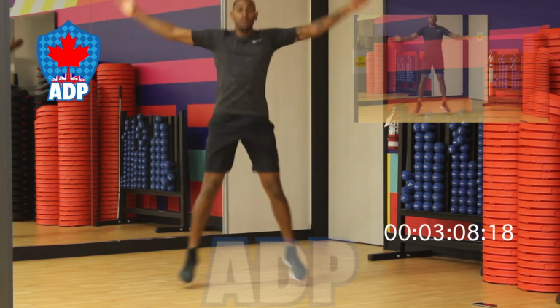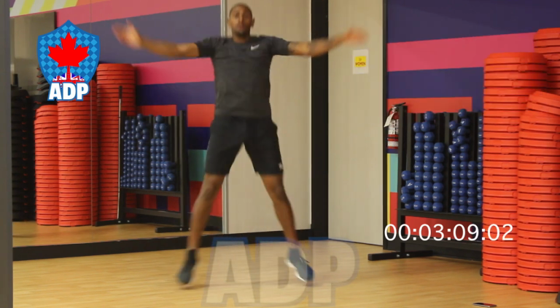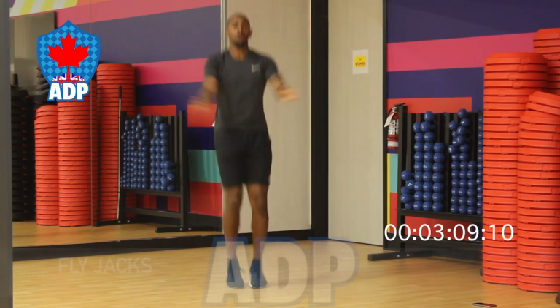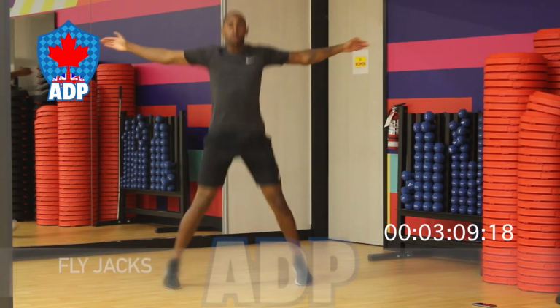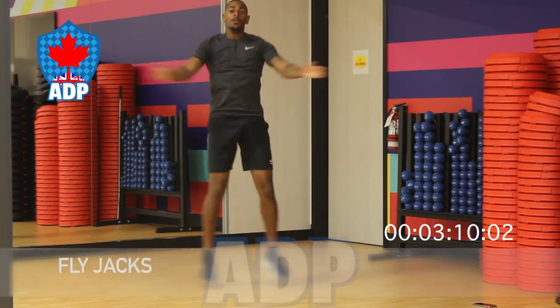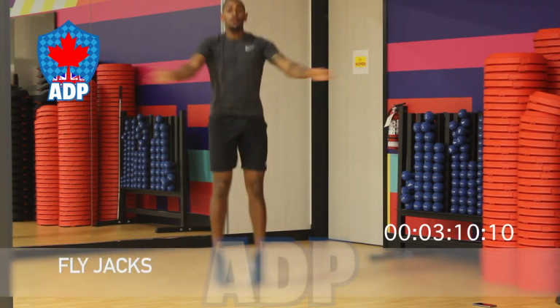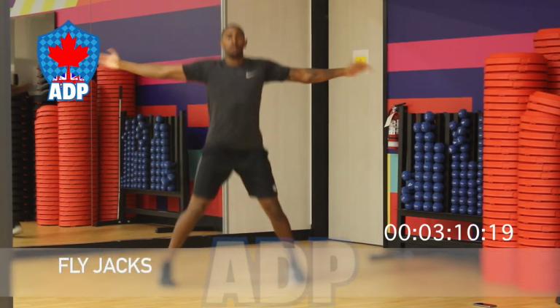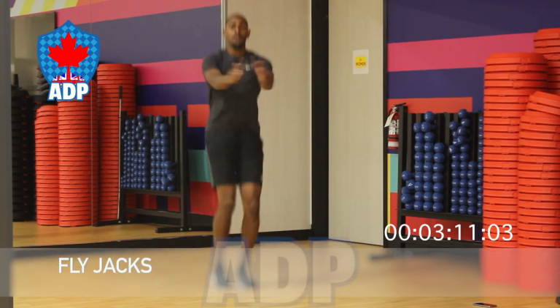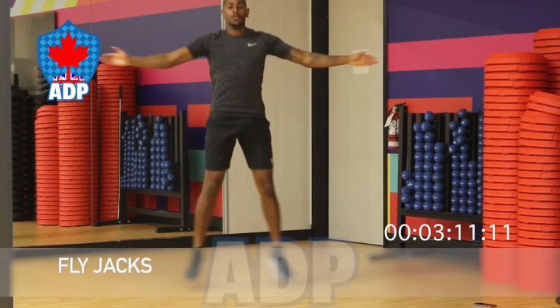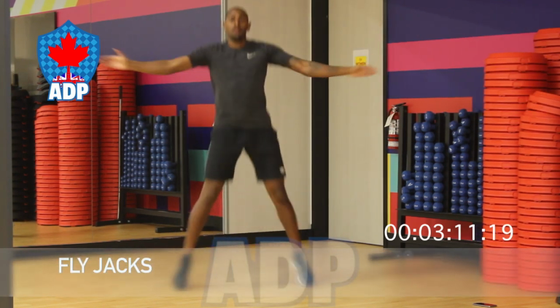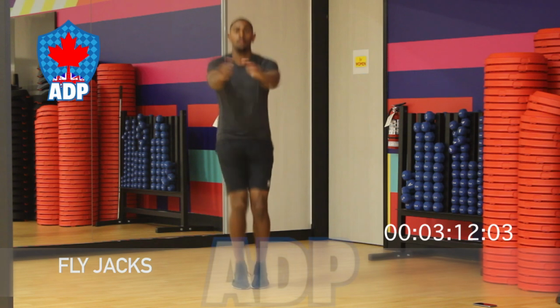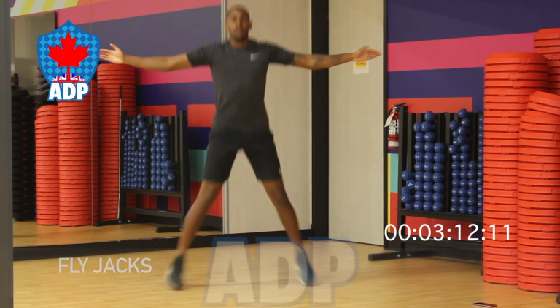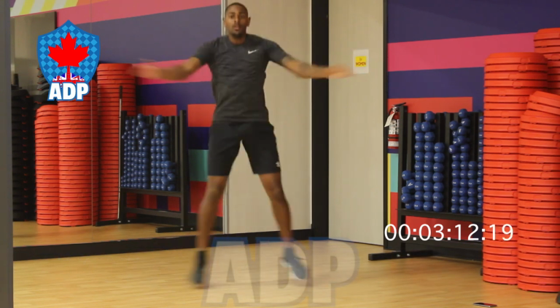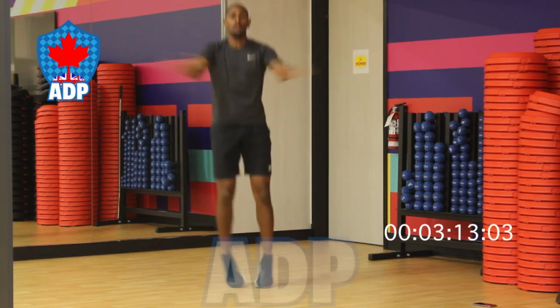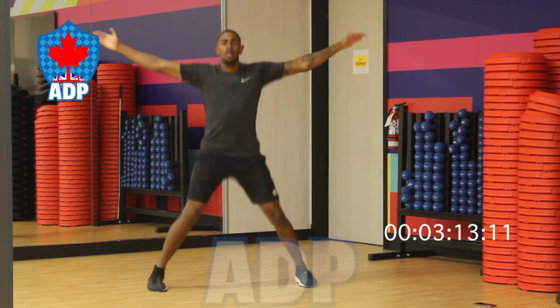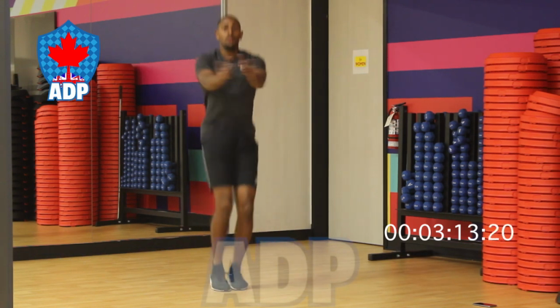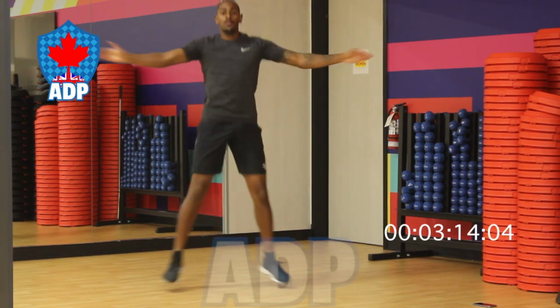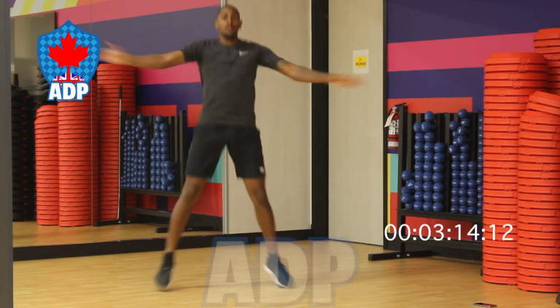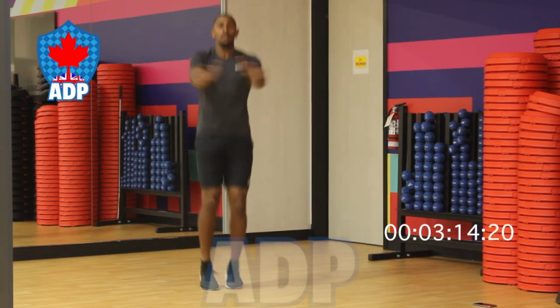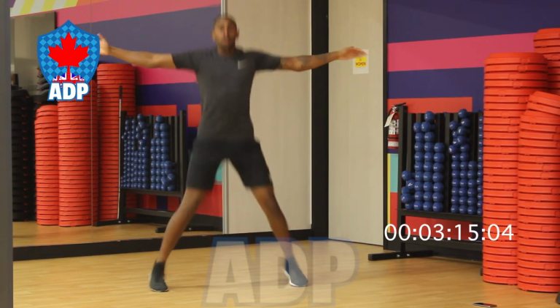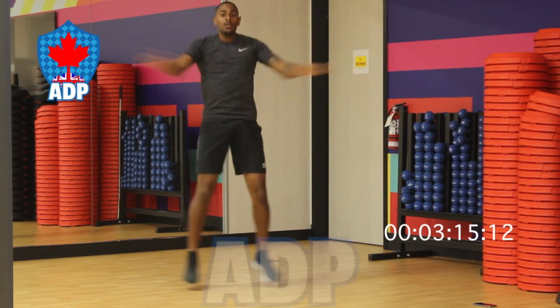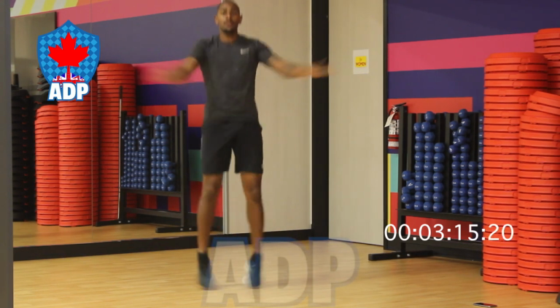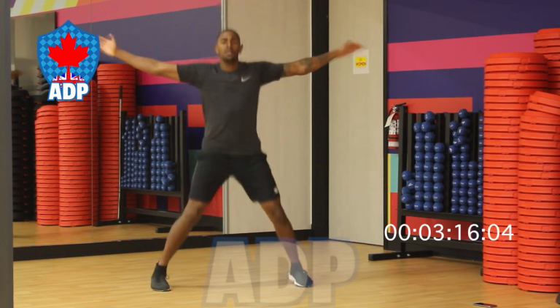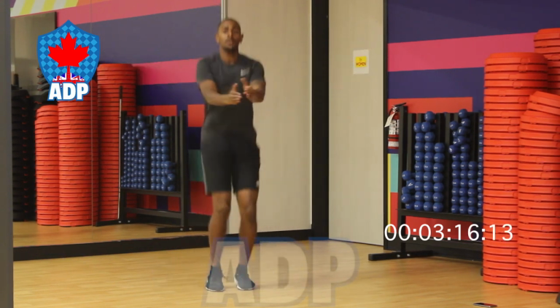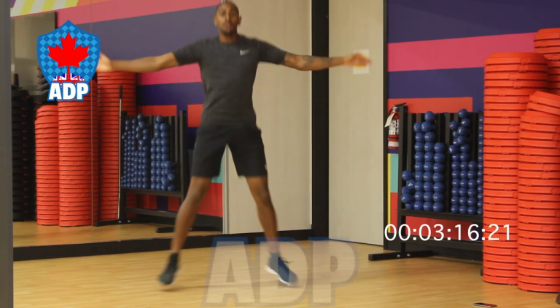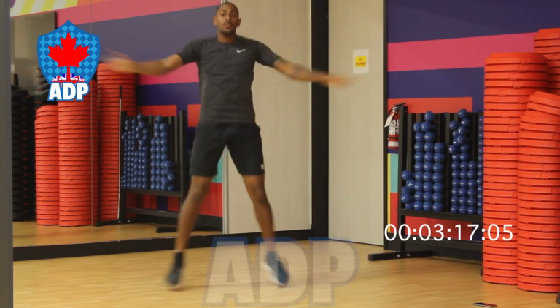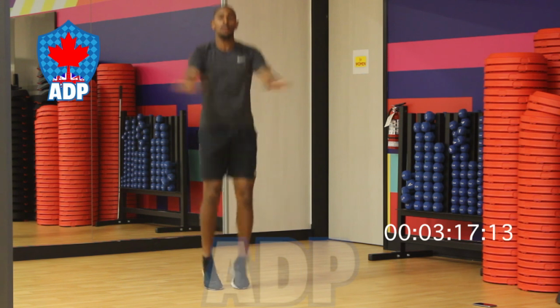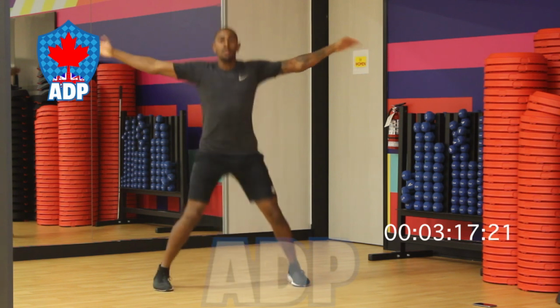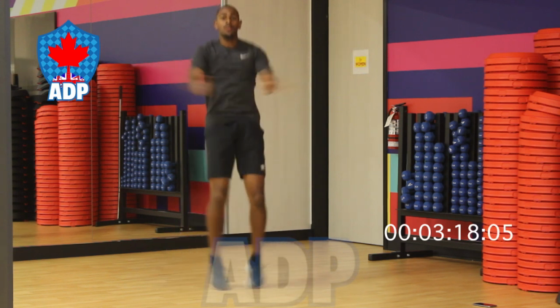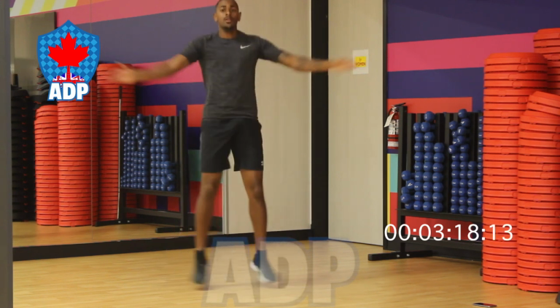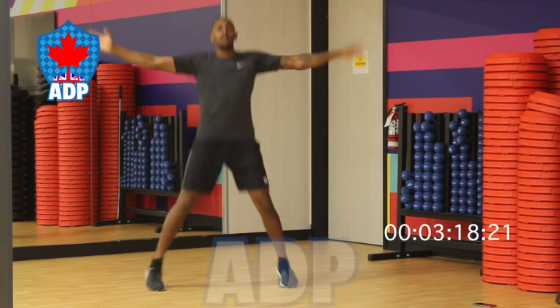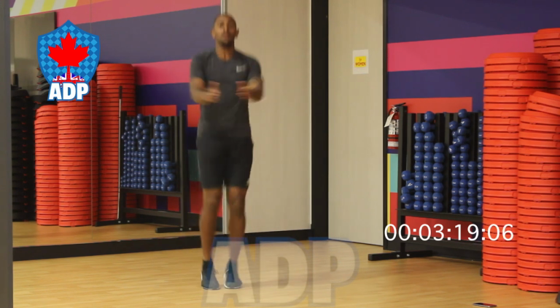Moving on to fly jacks. Maintain the same motion you would do with the jumping jacks, however now your arms come down to your chest instead of over your head, and open and close.